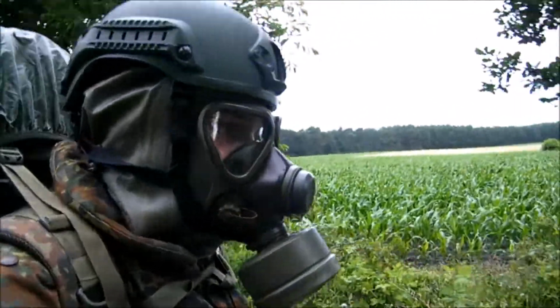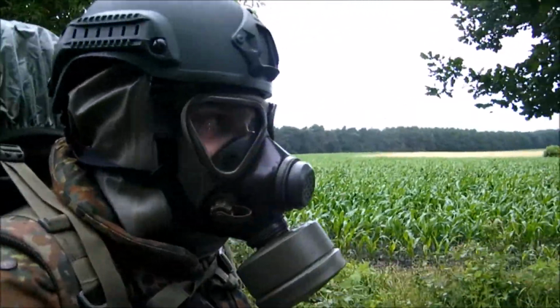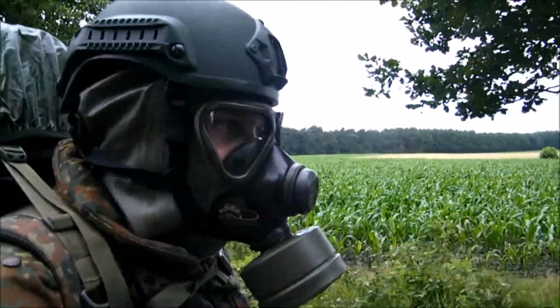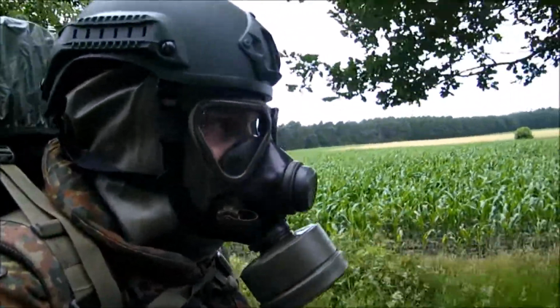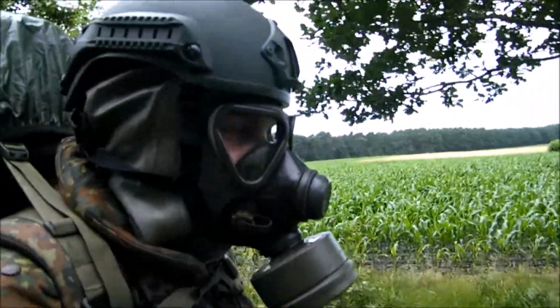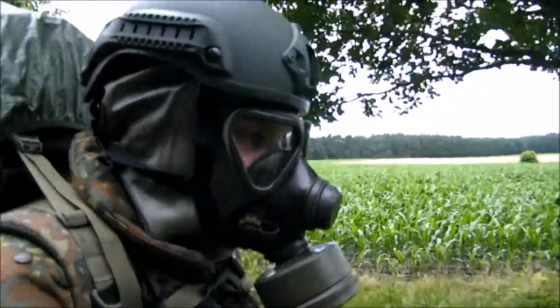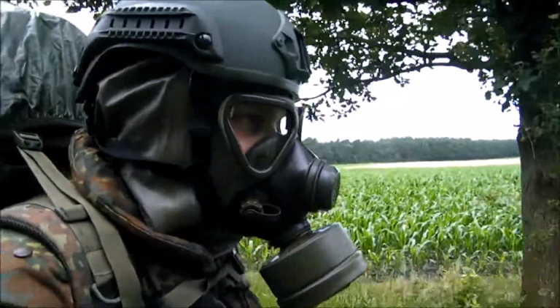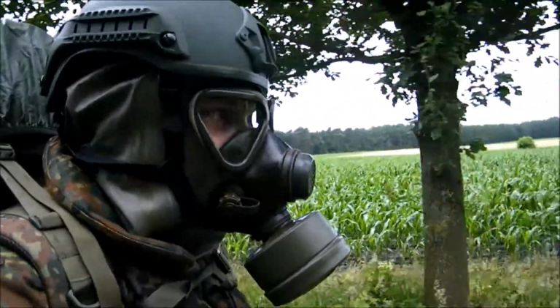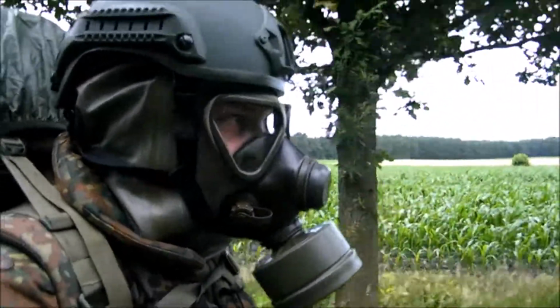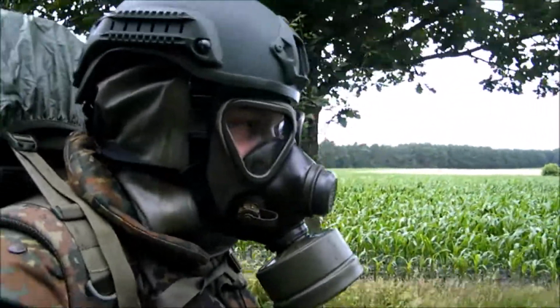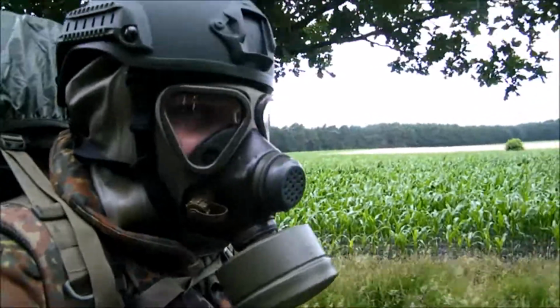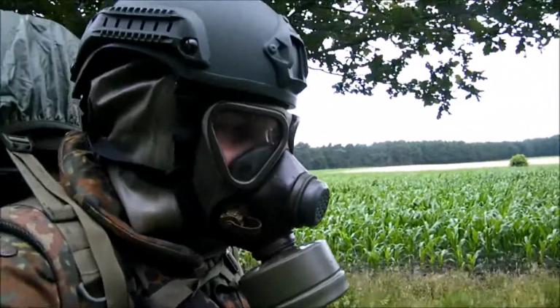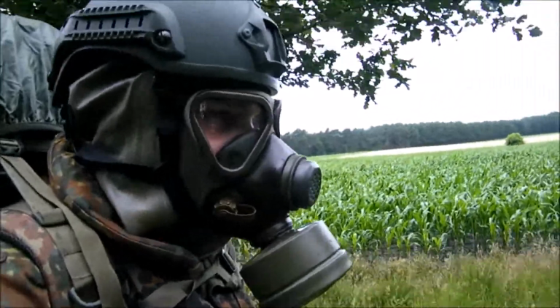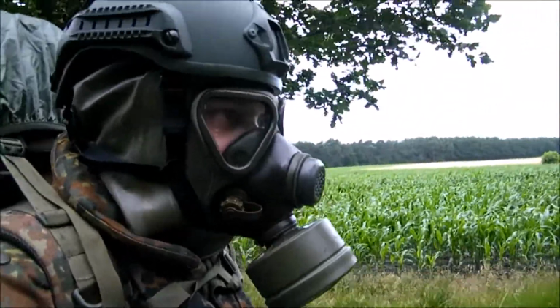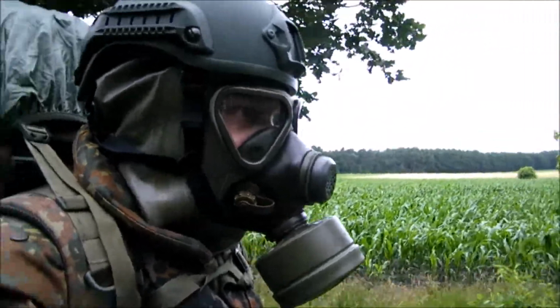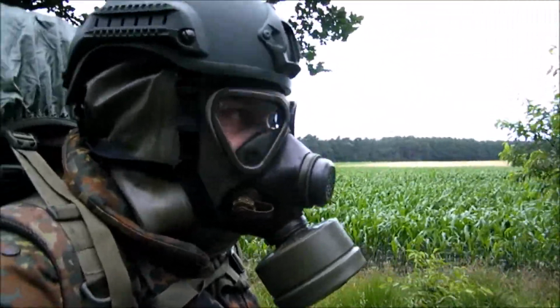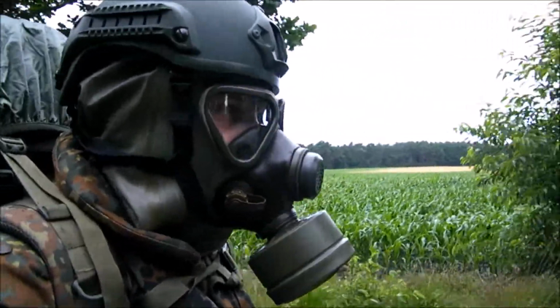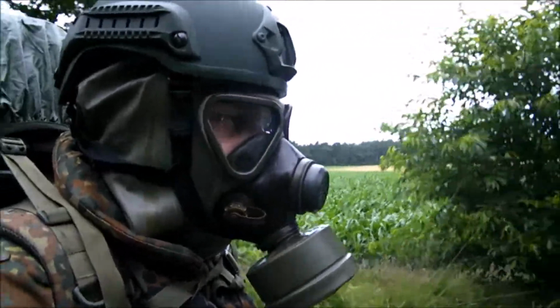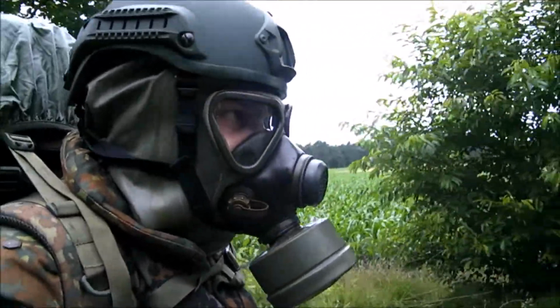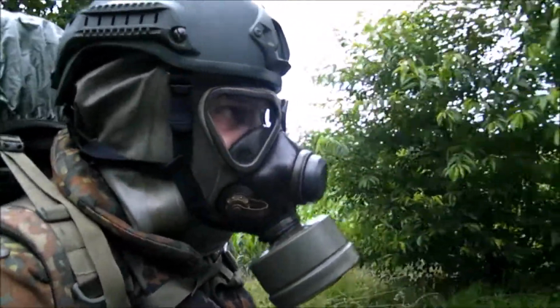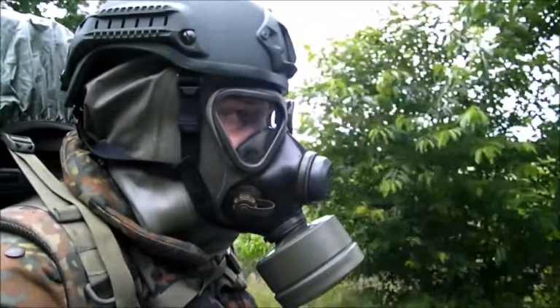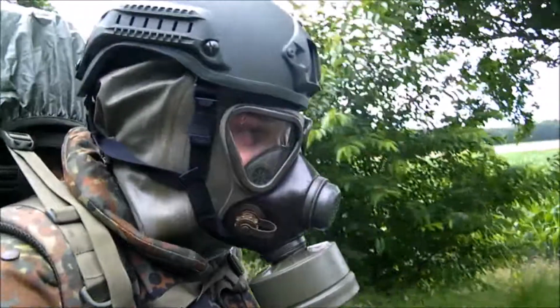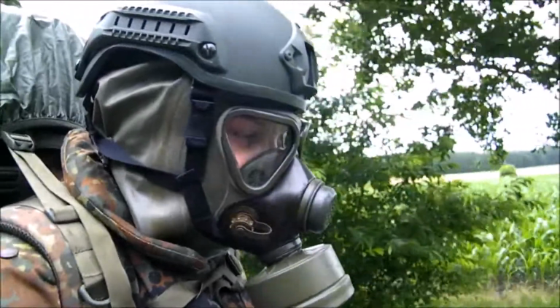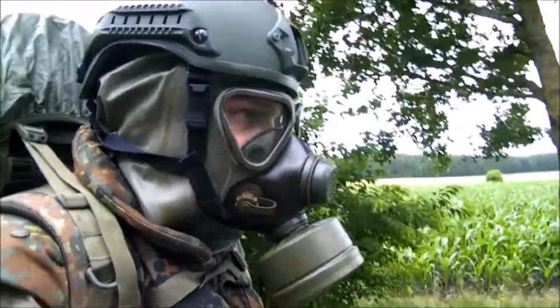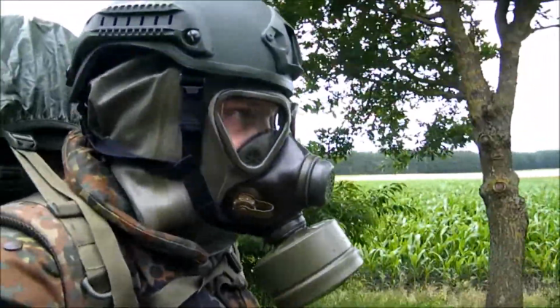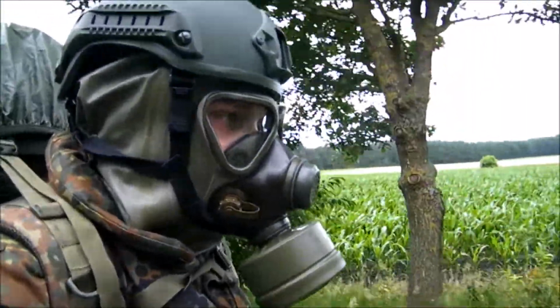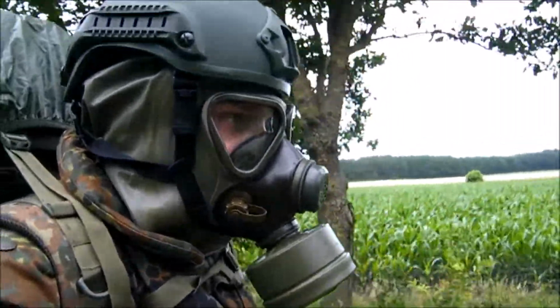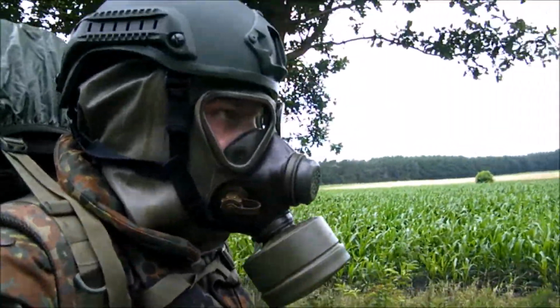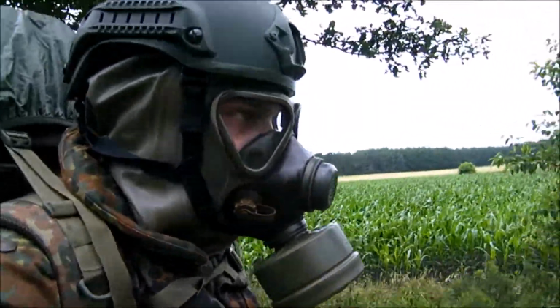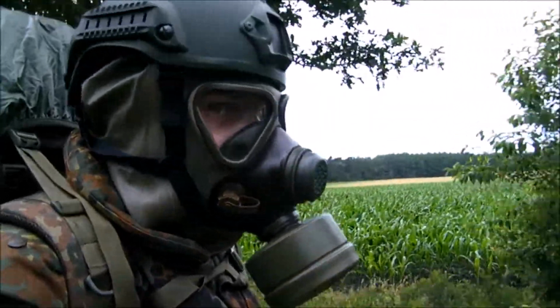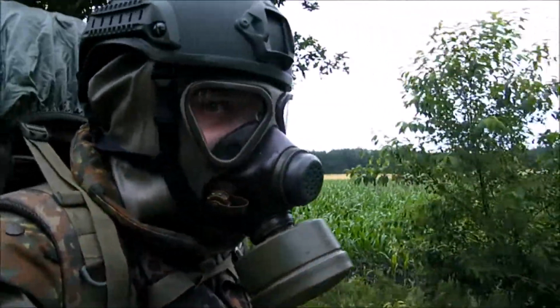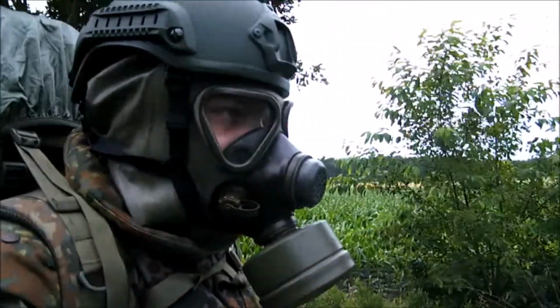This classified video material is intended to give you an insight into the special features that distinguish CBRN protective equipment suitable for military combat or reconnaissance missions from protective equipment for the civilian or industrial sector.